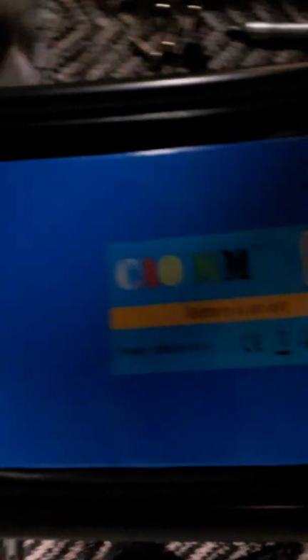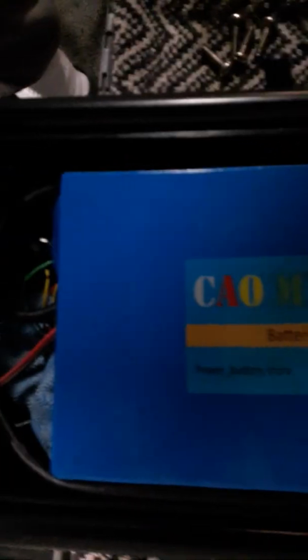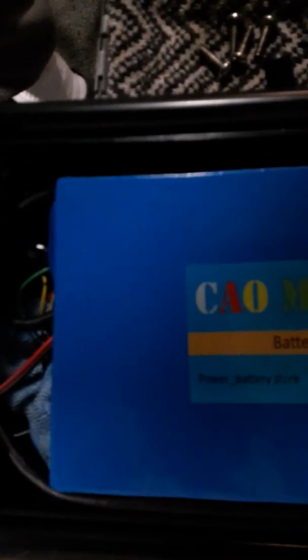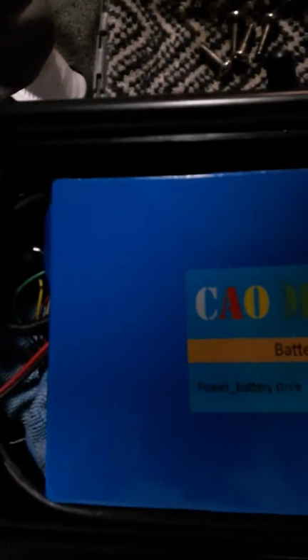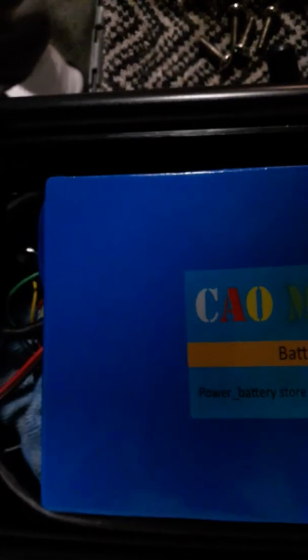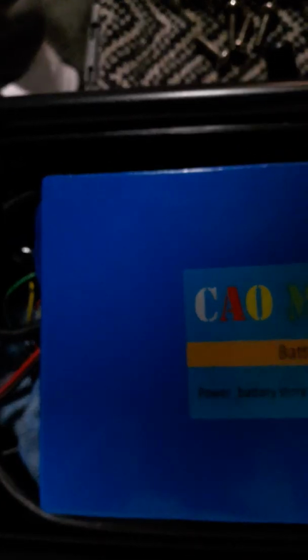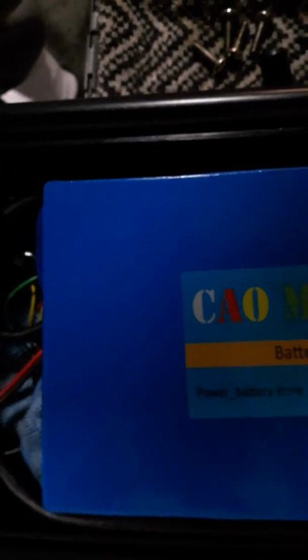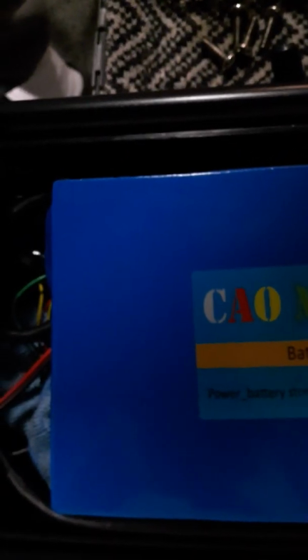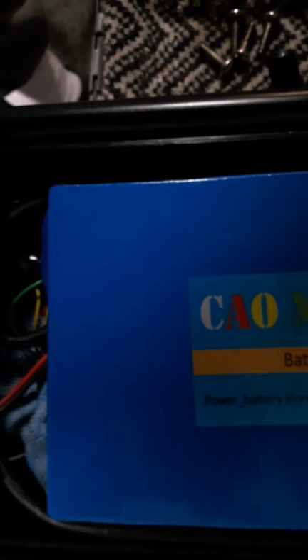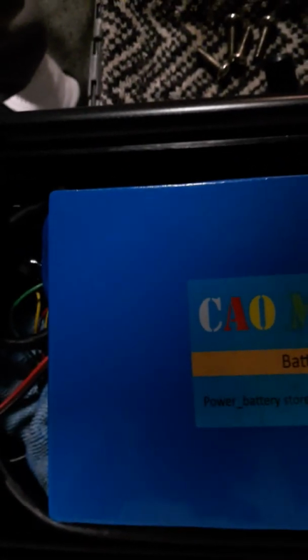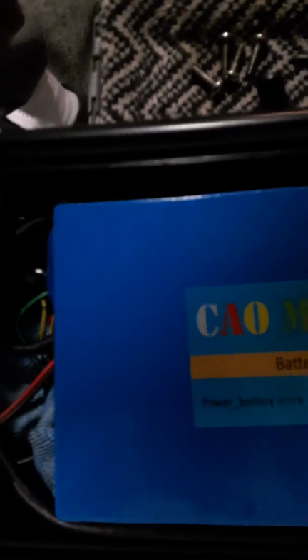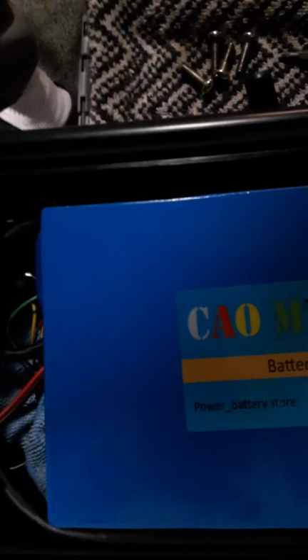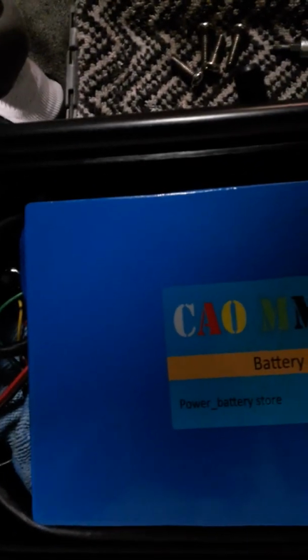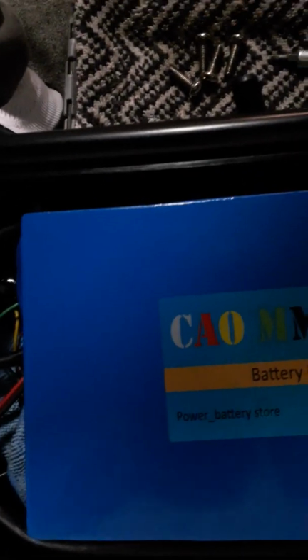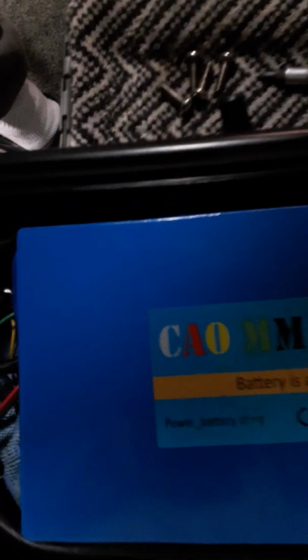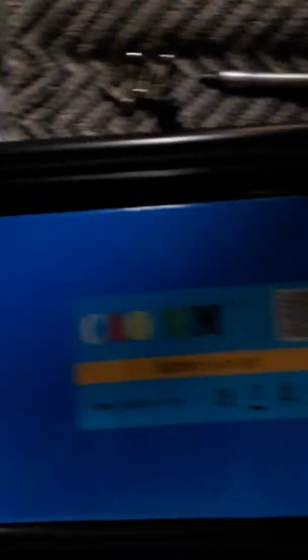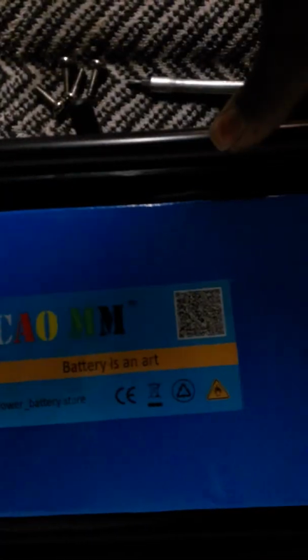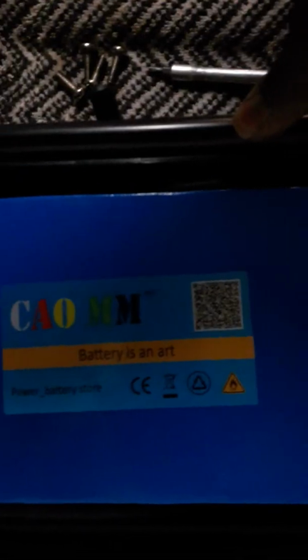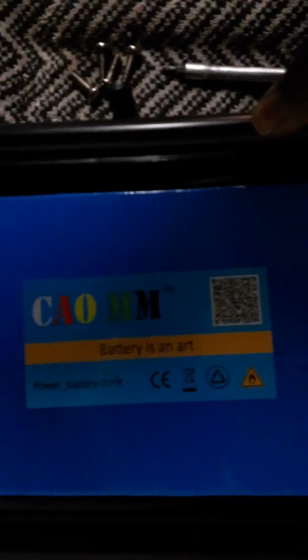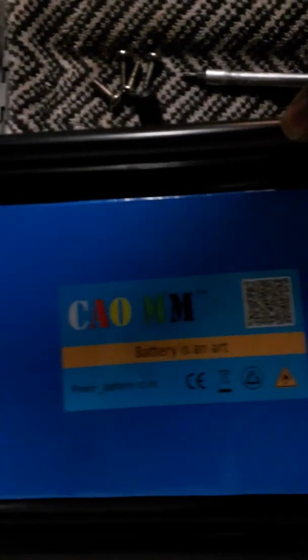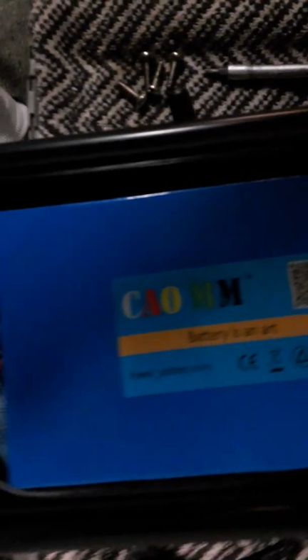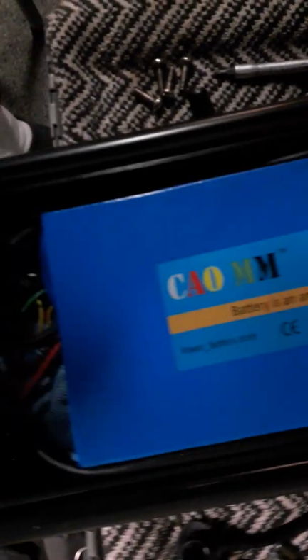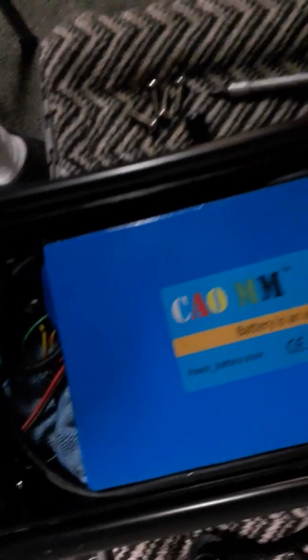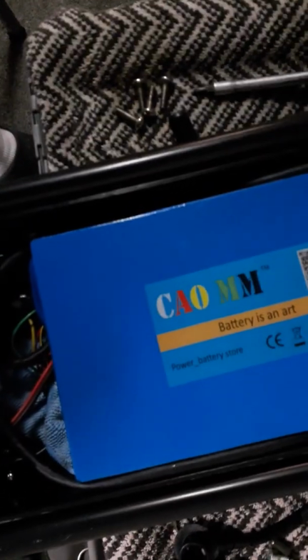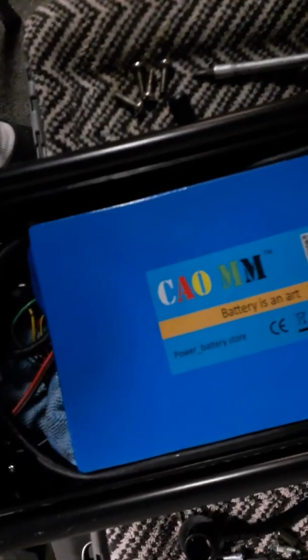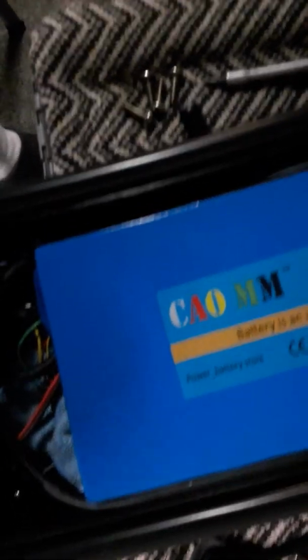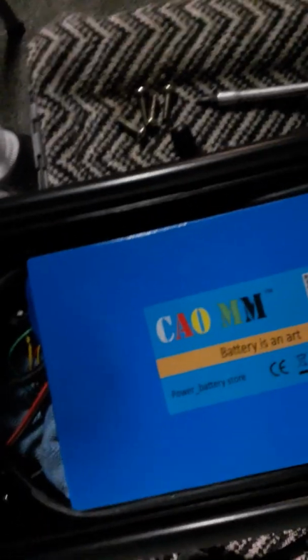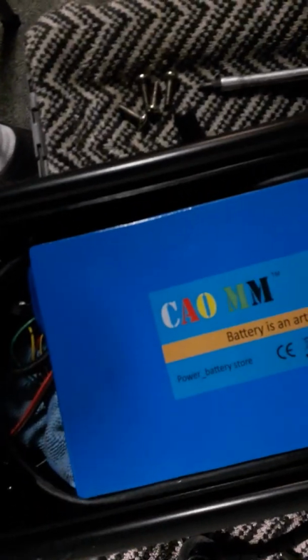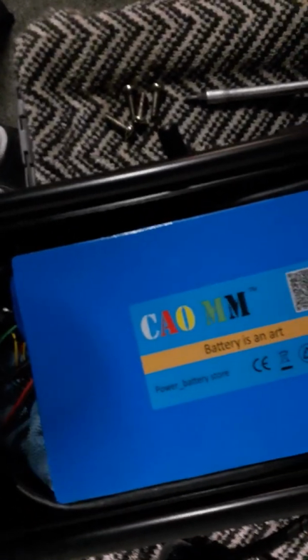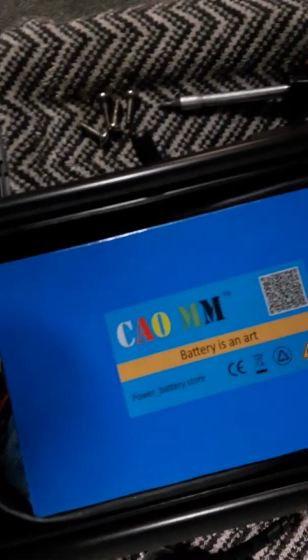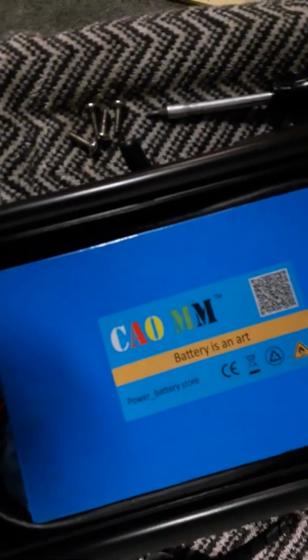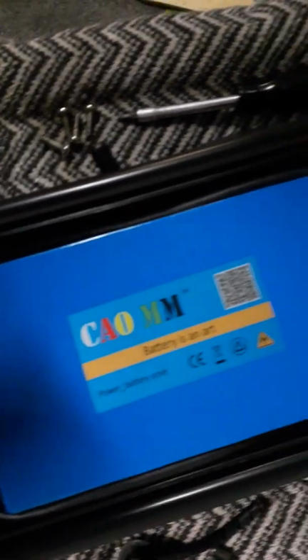The brand is C-A-O-M-M. It says 'battery is an art.' Got it off eBay — they run like 150 bucks, something like that.